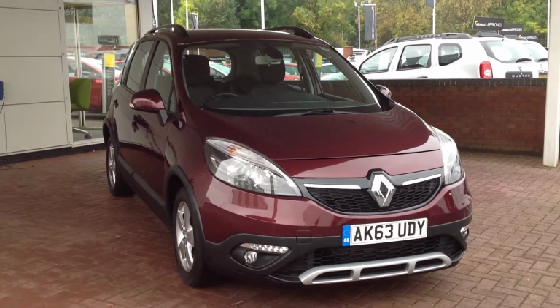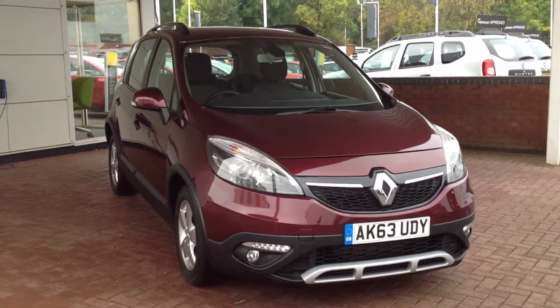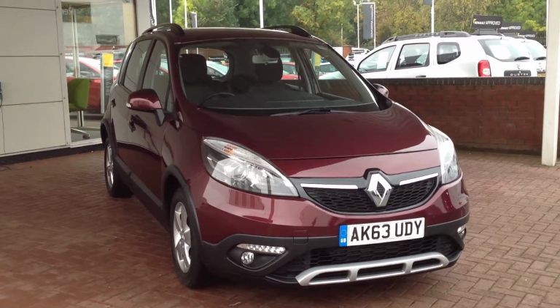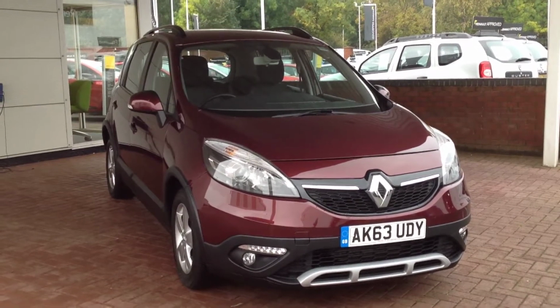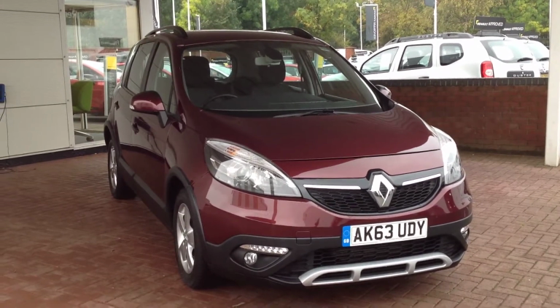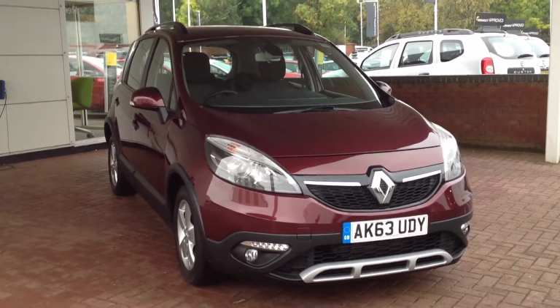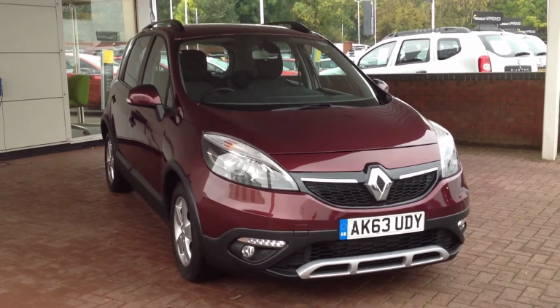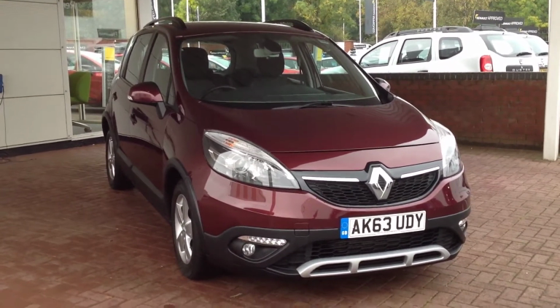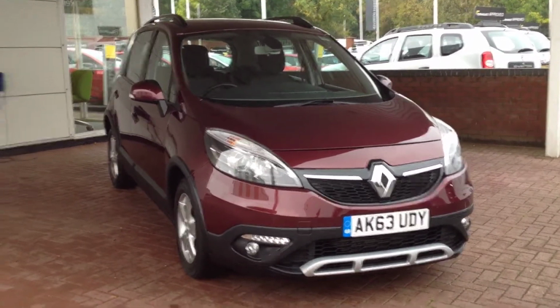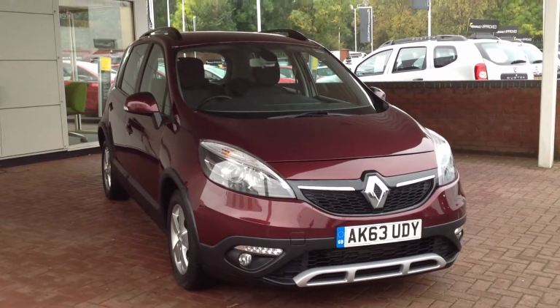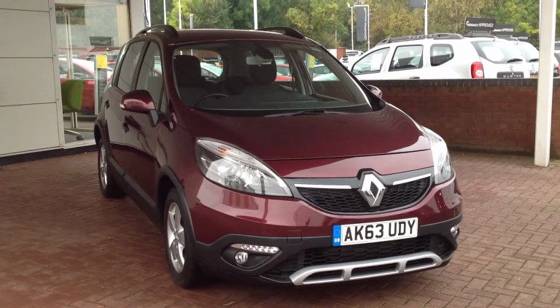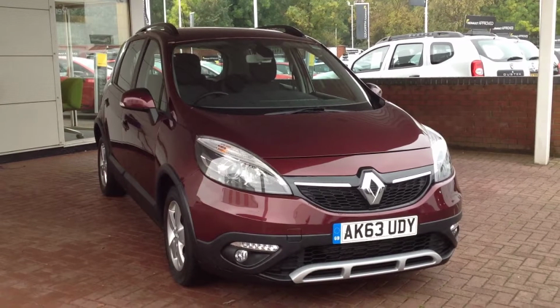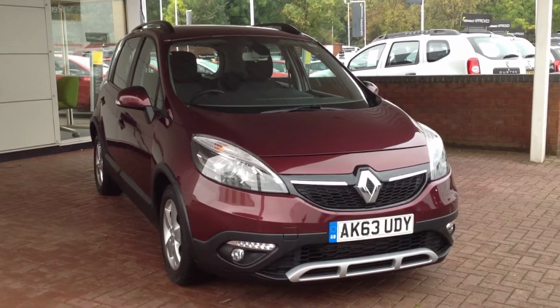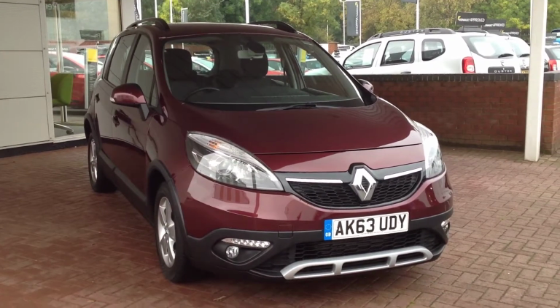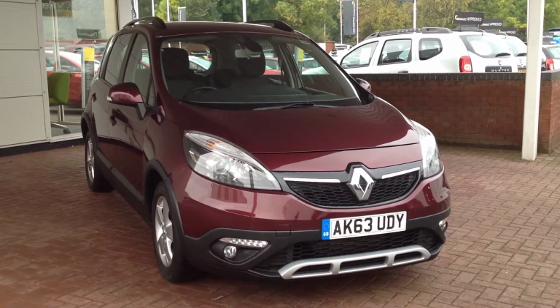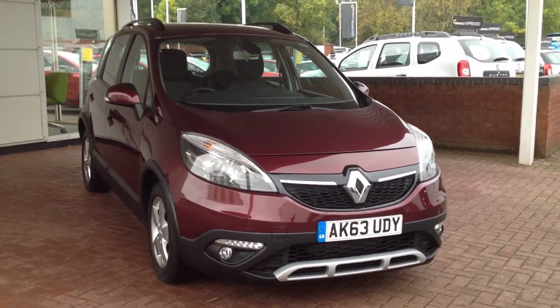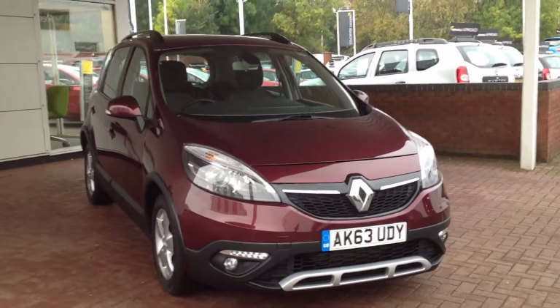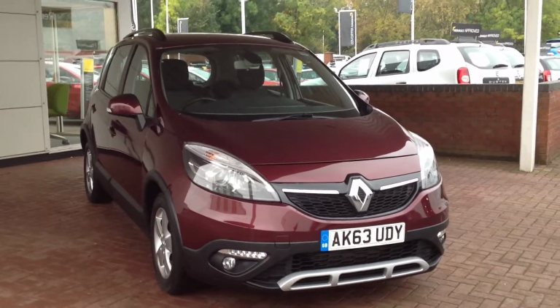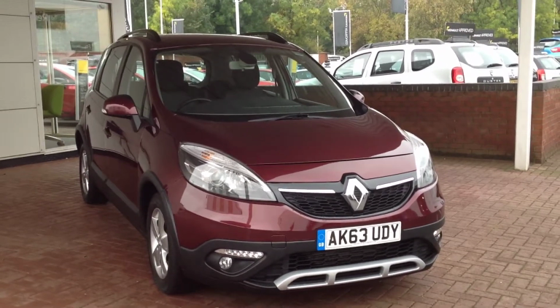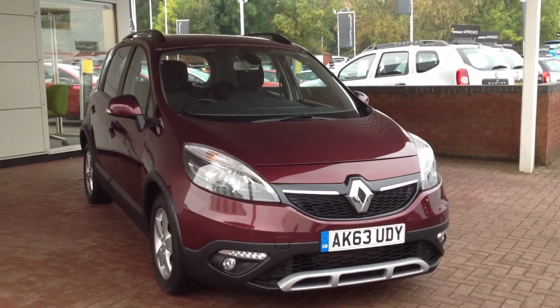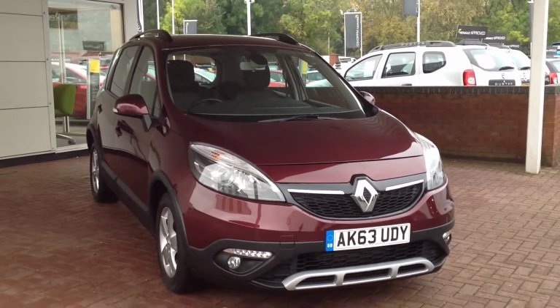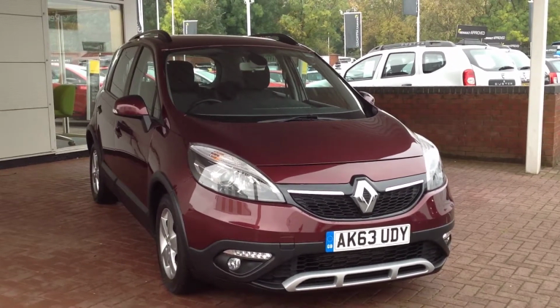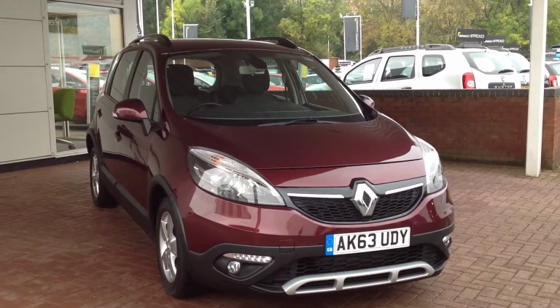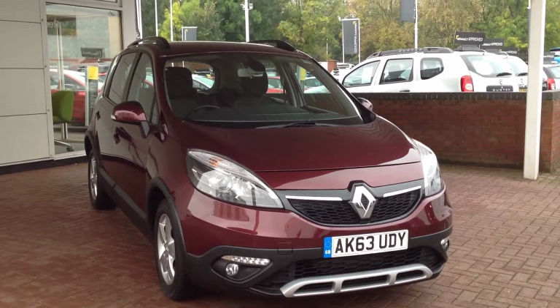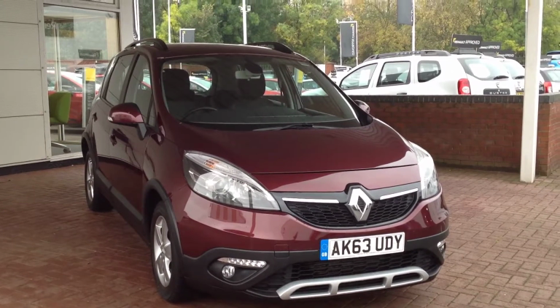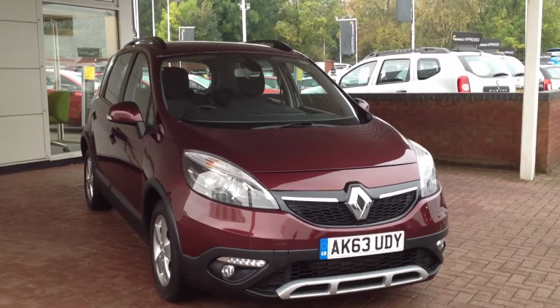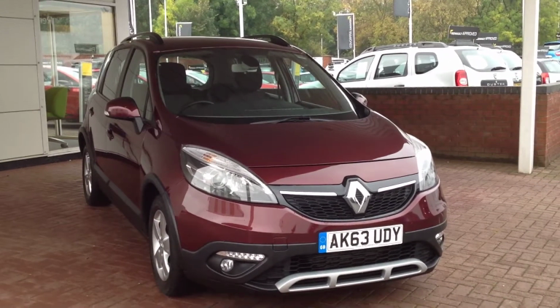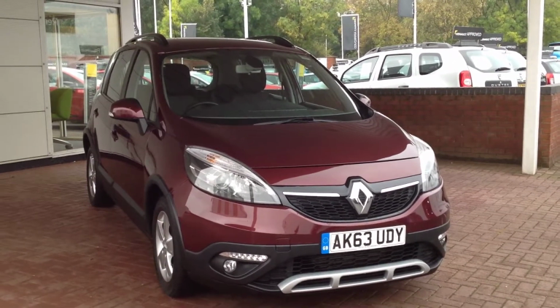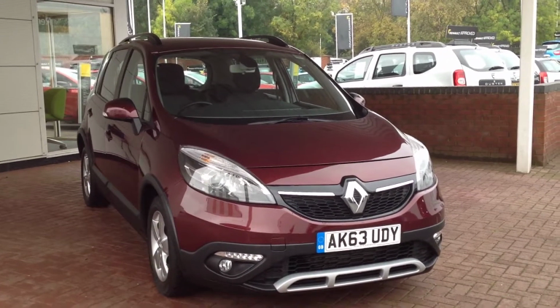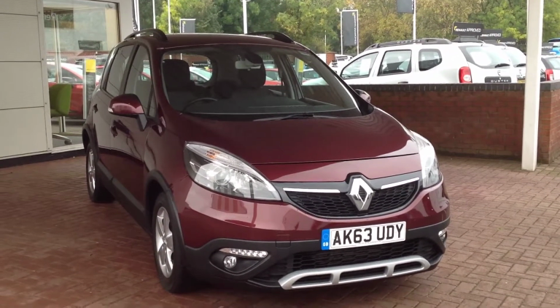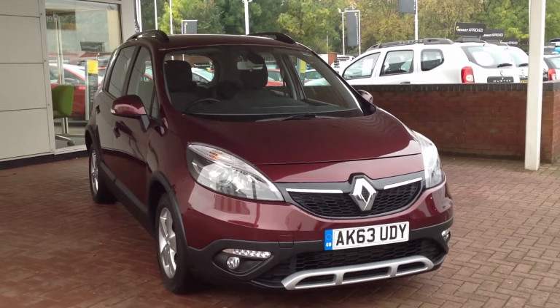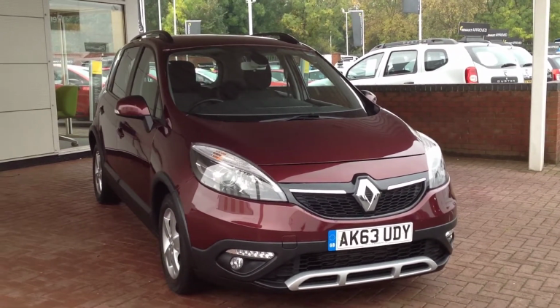Hi and welcome to Smith's Renault in Peterborough. My name's Matt and I'm going to walk around this Renault Scenic X-Mod. So it's the 5-door, it's the 1.5 DCI diesel engine, 110bhp and it's a Dynamique.